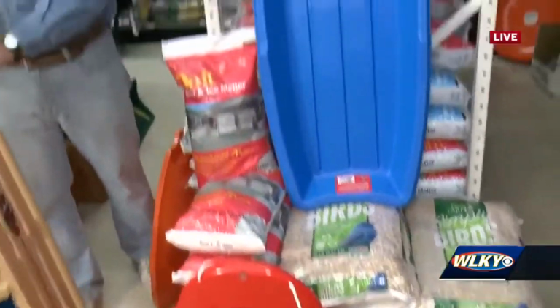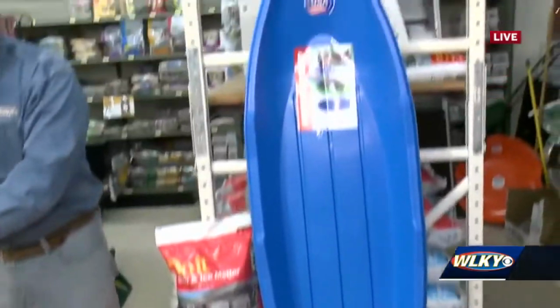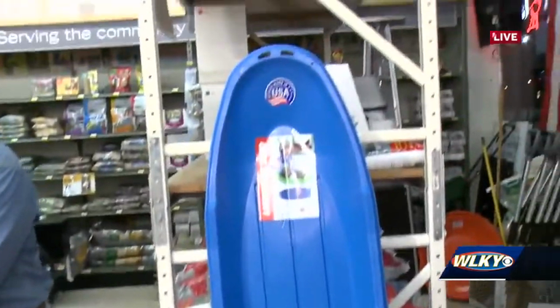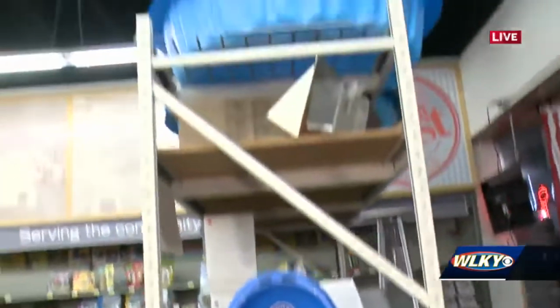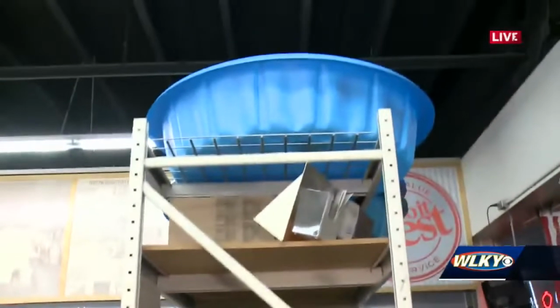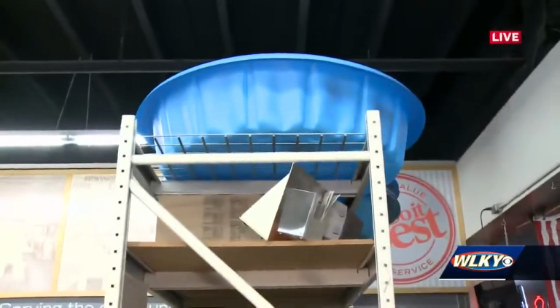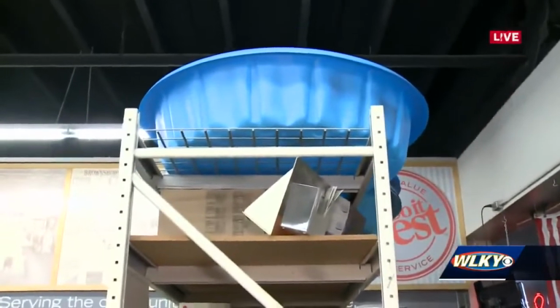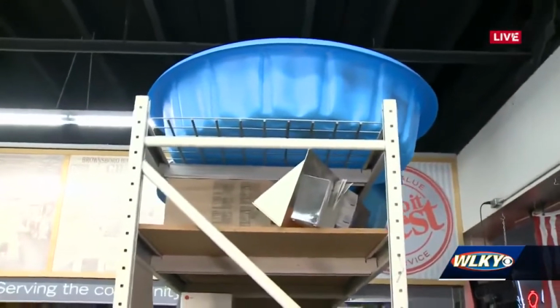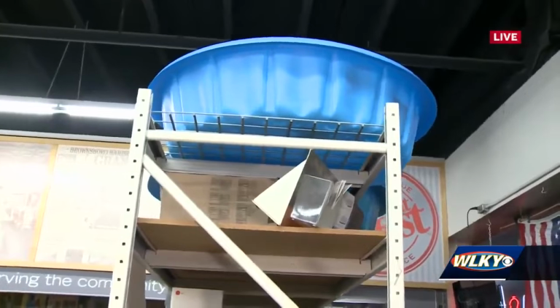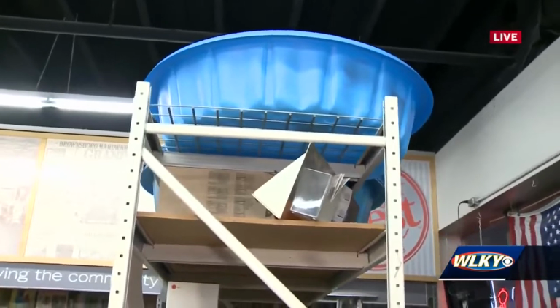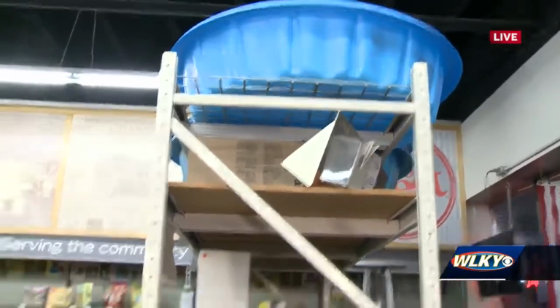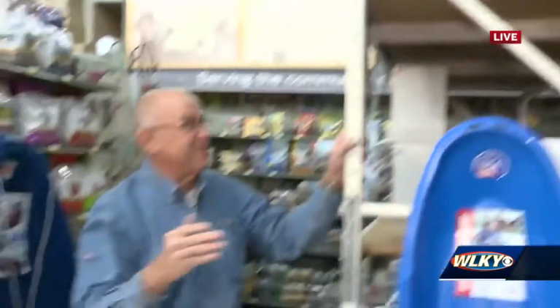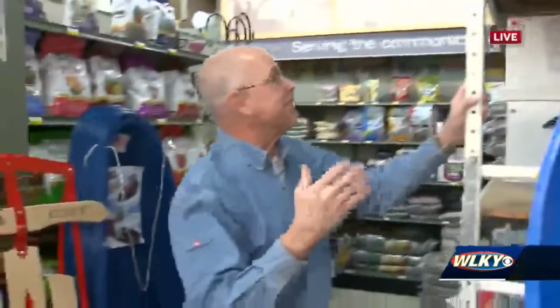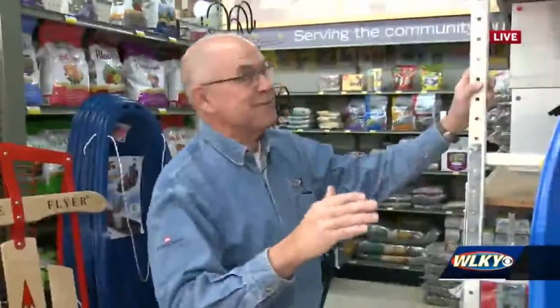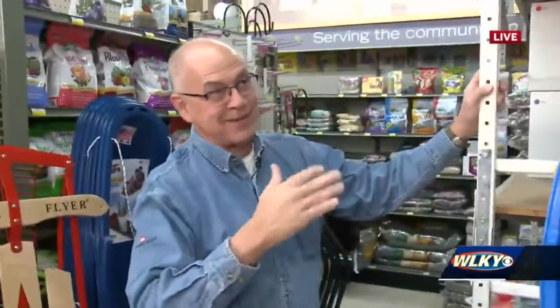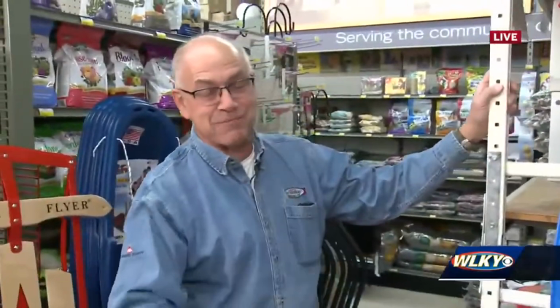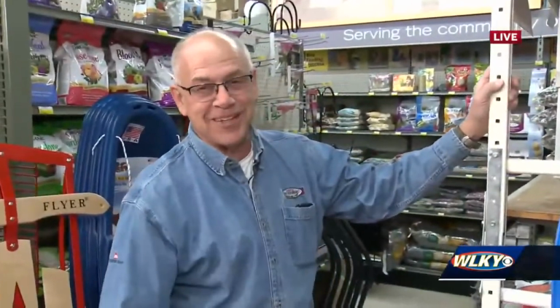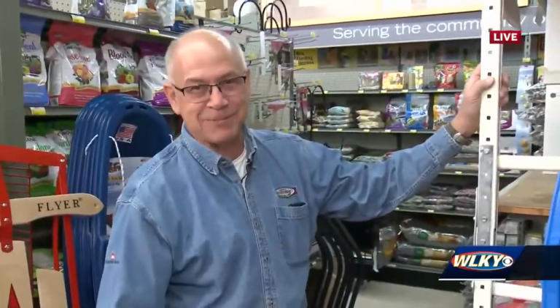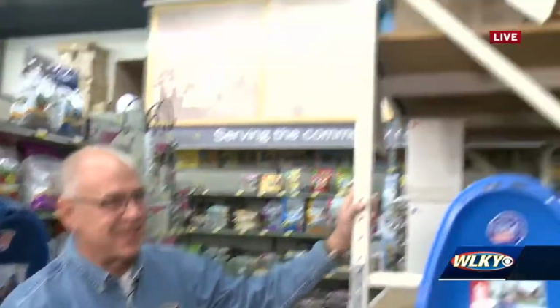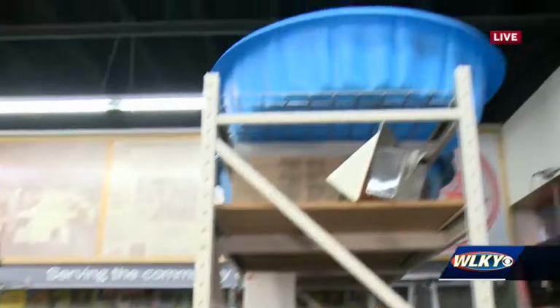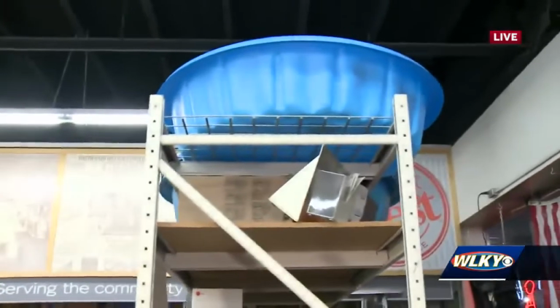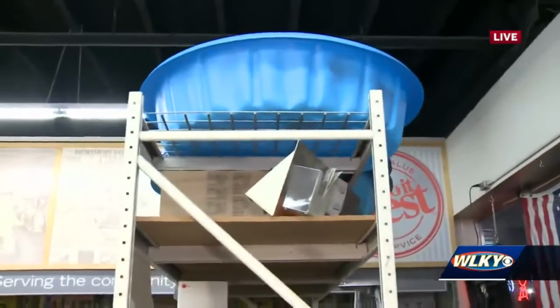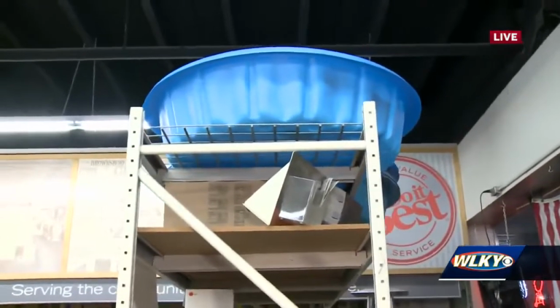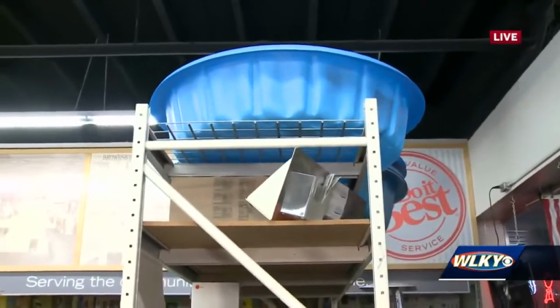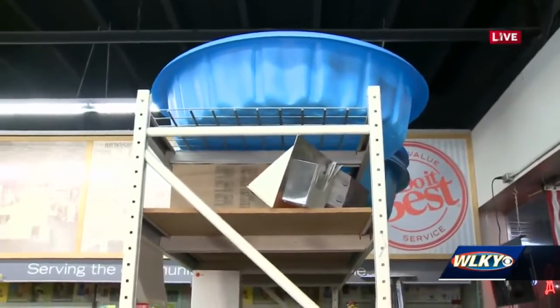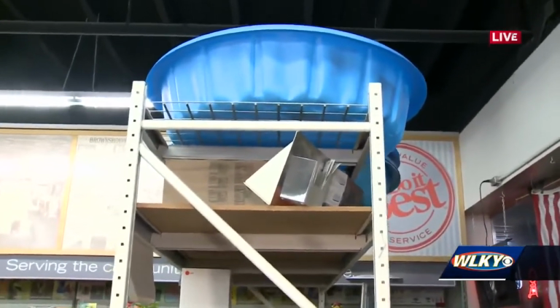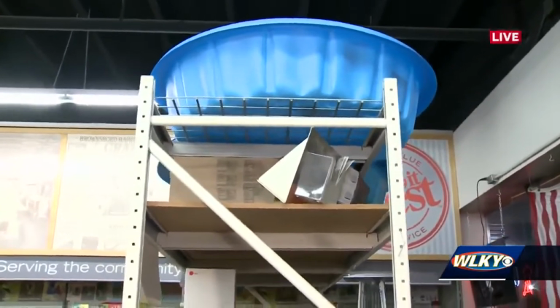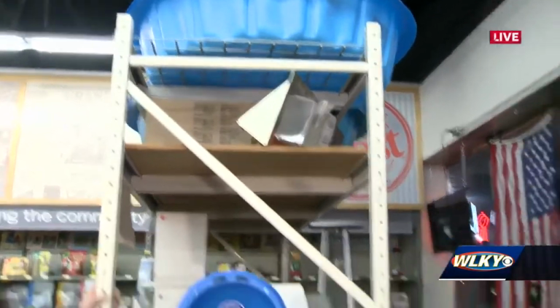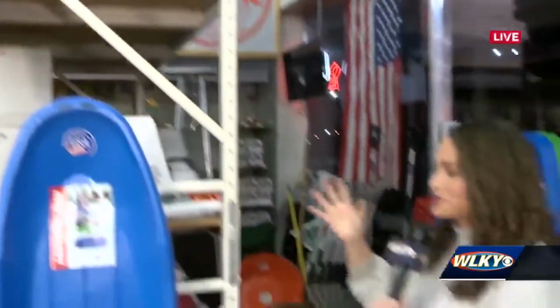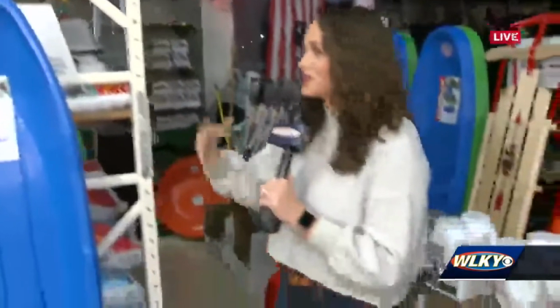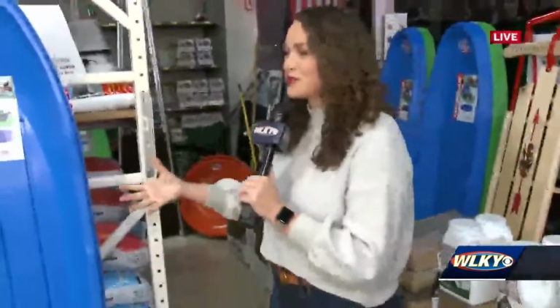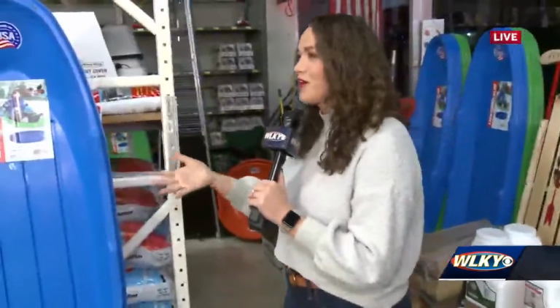It looks like those are some plastic swimming pools up here. Is this an option, too? That's an option — if you've got a big group, you can always take the pool down the hill, absolutely. People have come in for those. We have done that in the past. In addition to this, you've got your salt and your shovels as well.